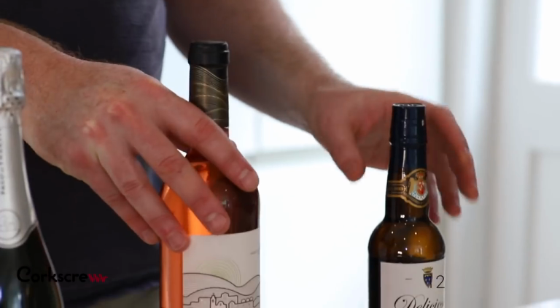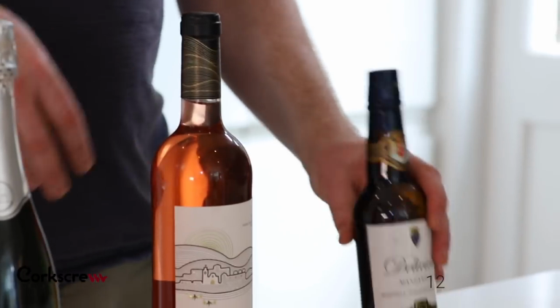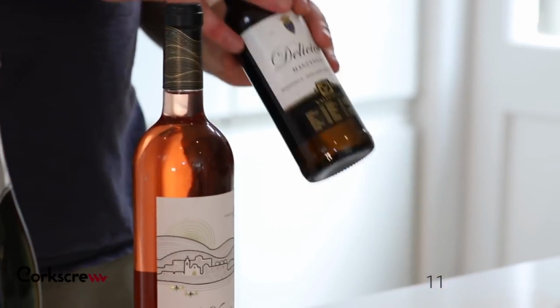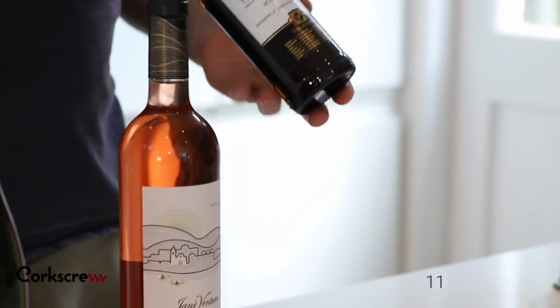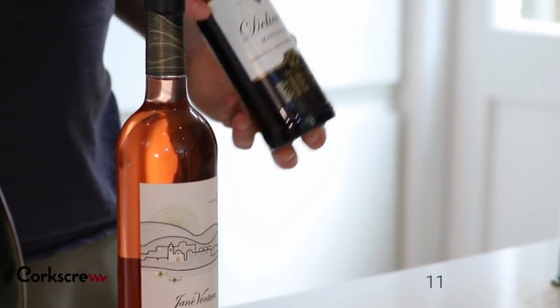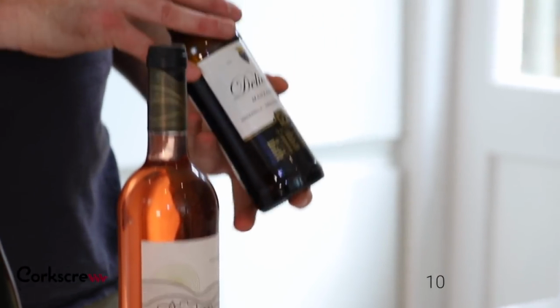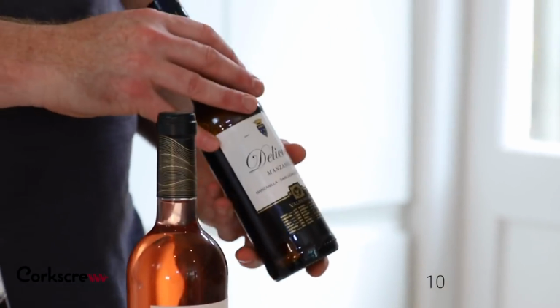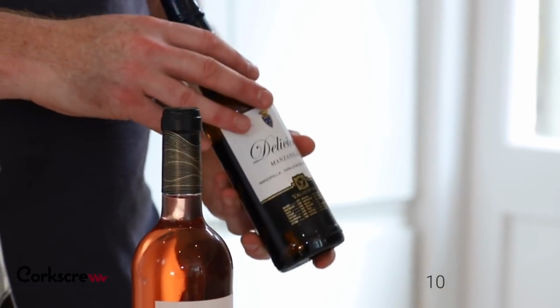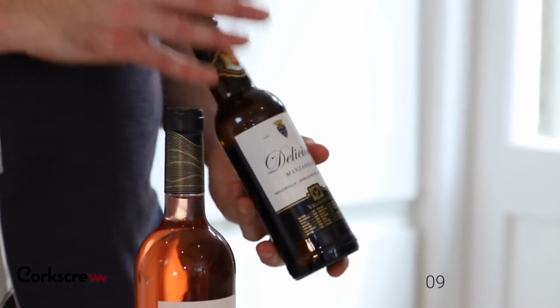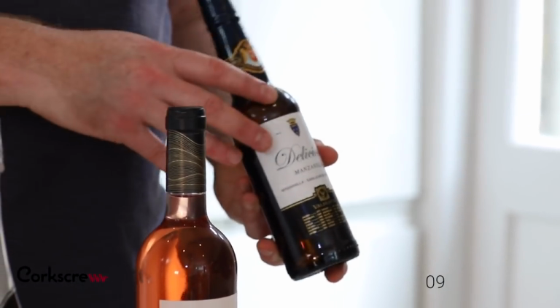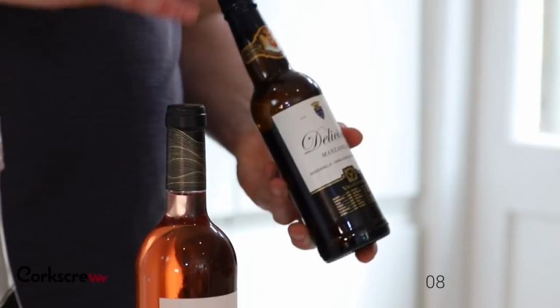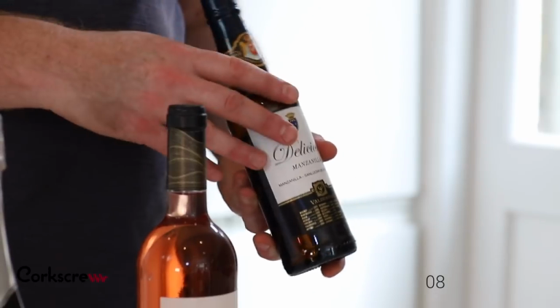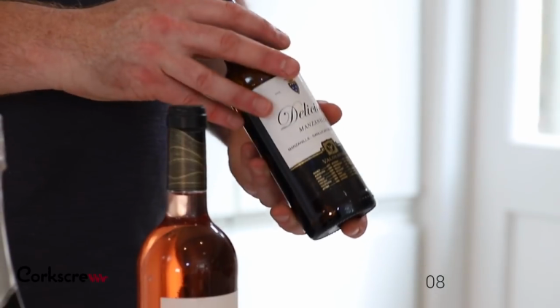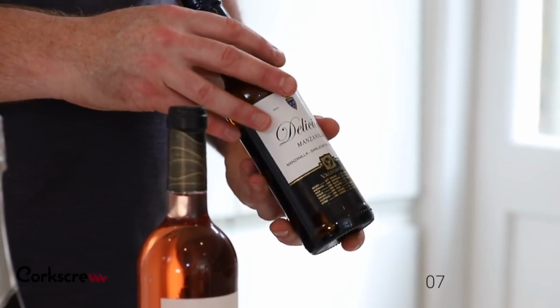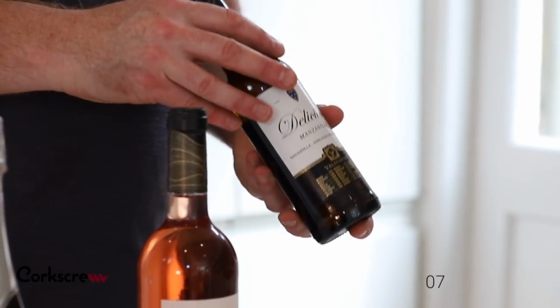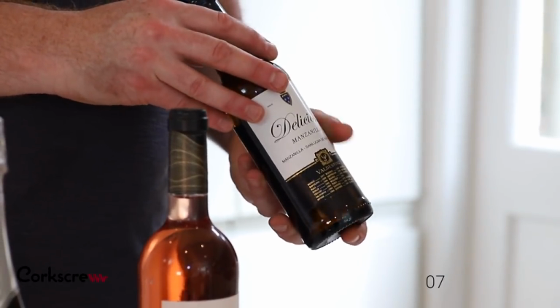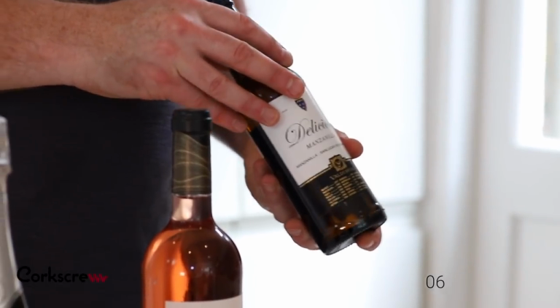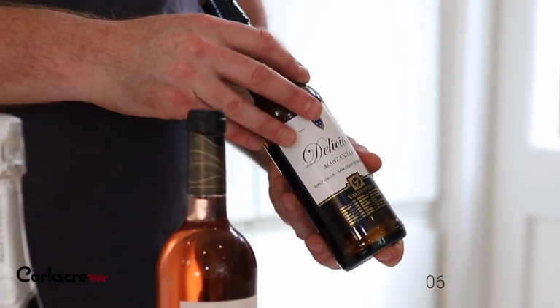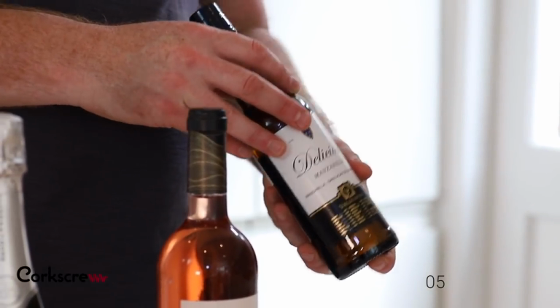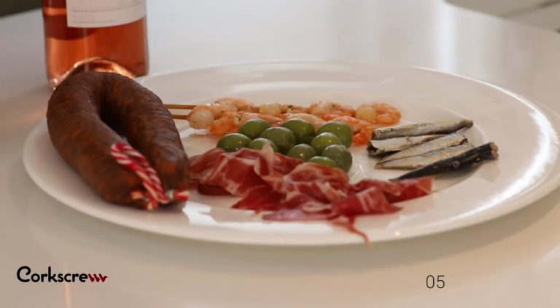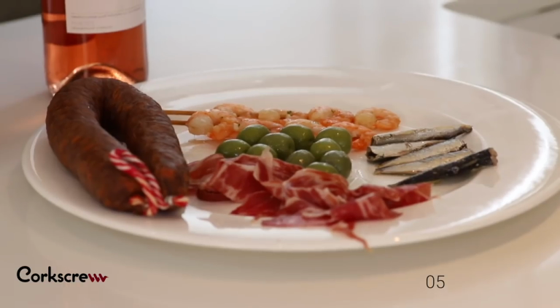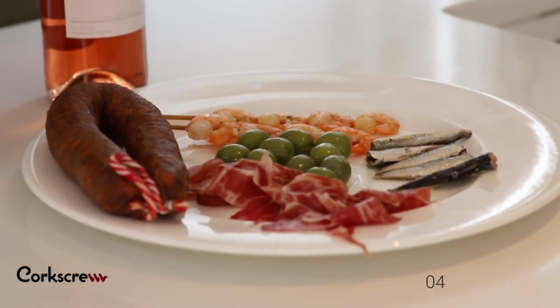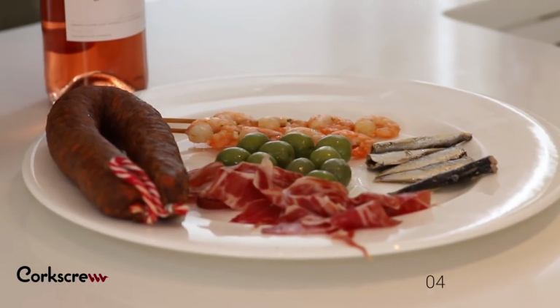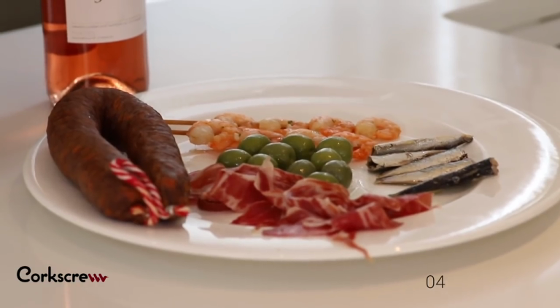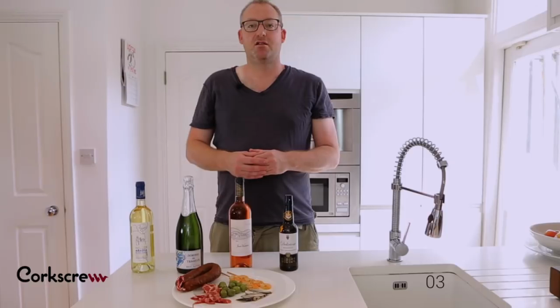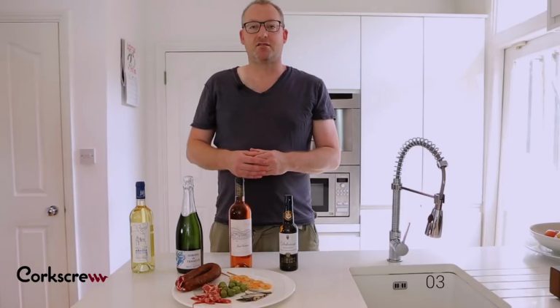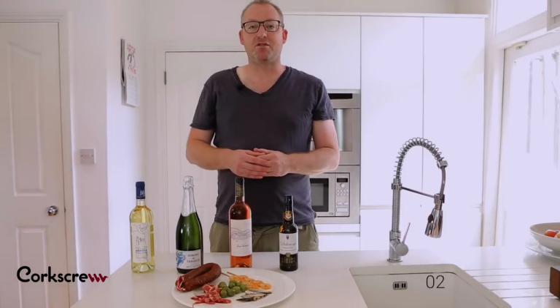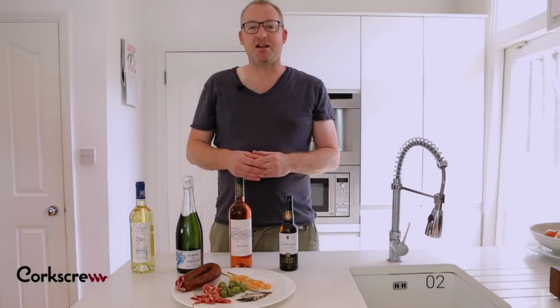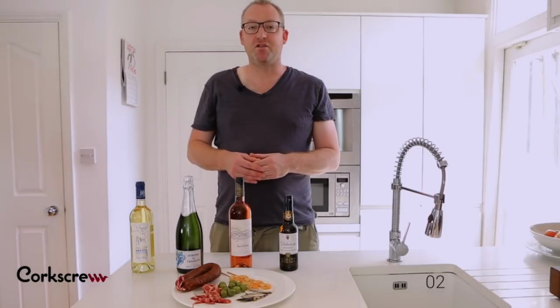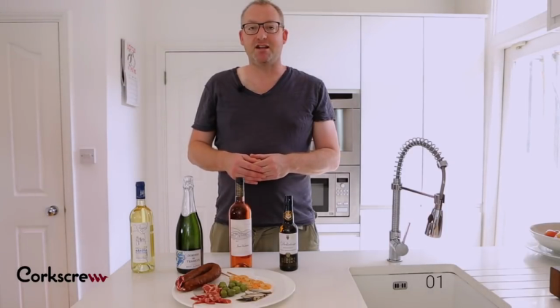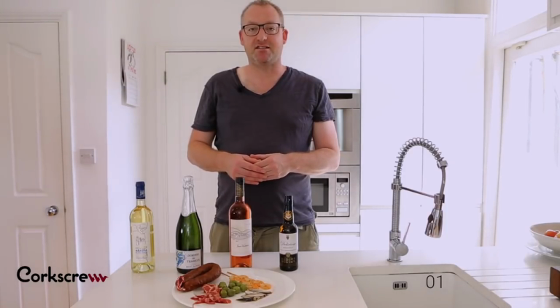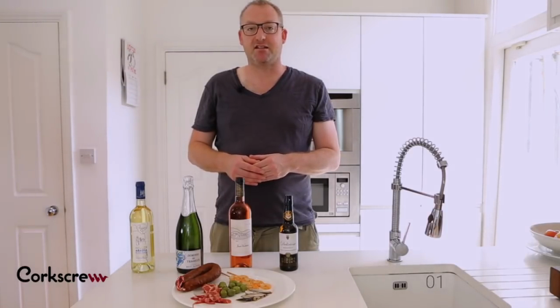Then finally, sherry. Sherry and tapas just work. Strong sherry cutting through the punchy elements of each of the tapas dishes. So that was Spanish food and wine in 60 seconds.